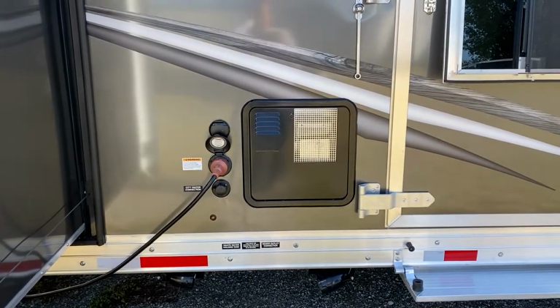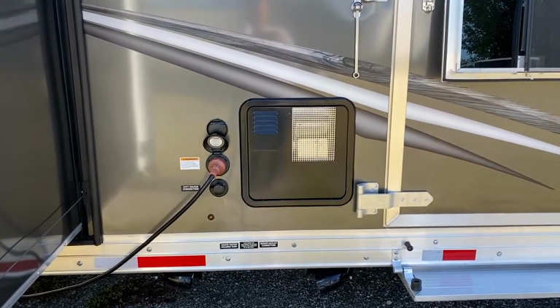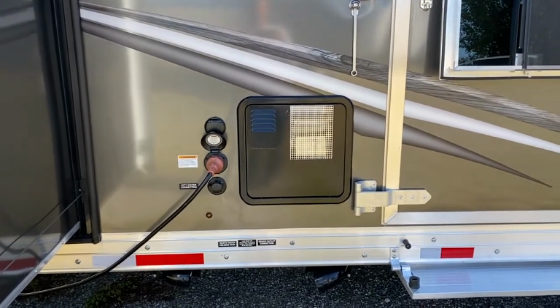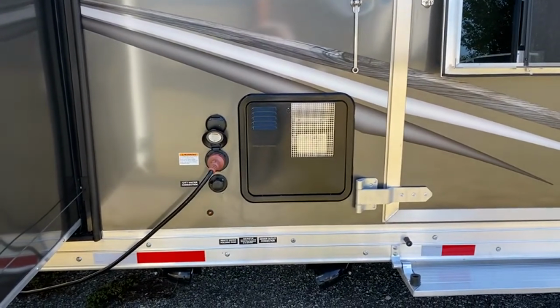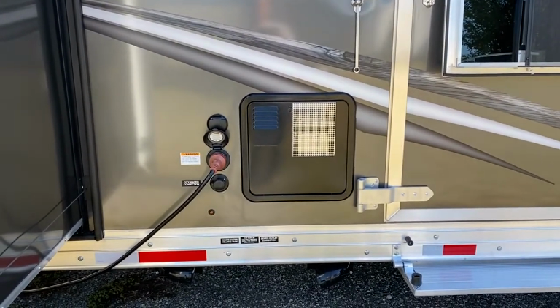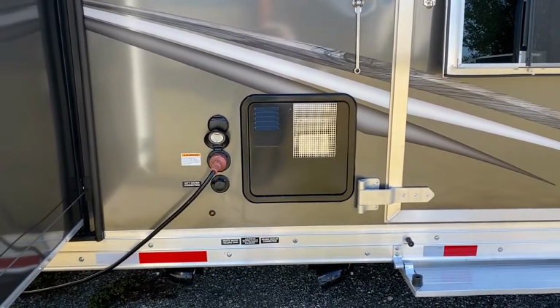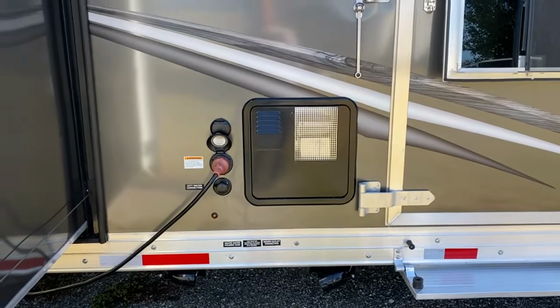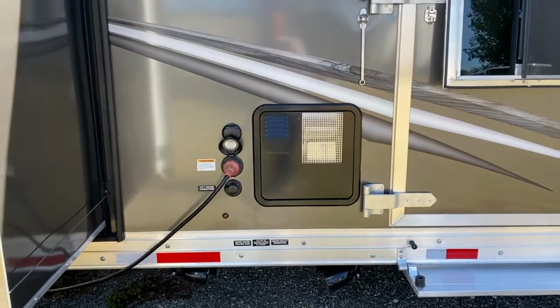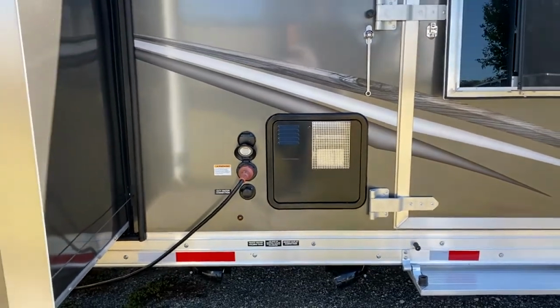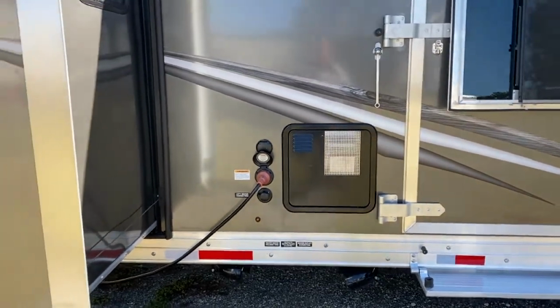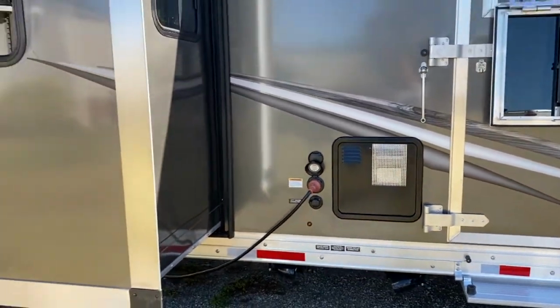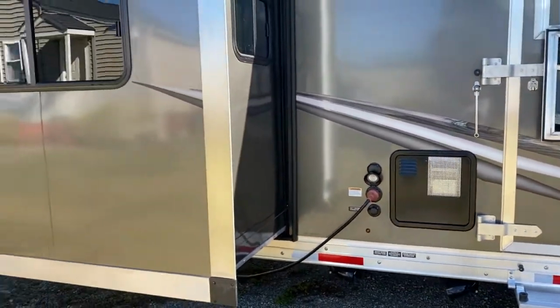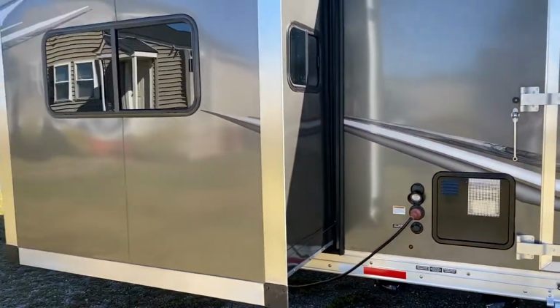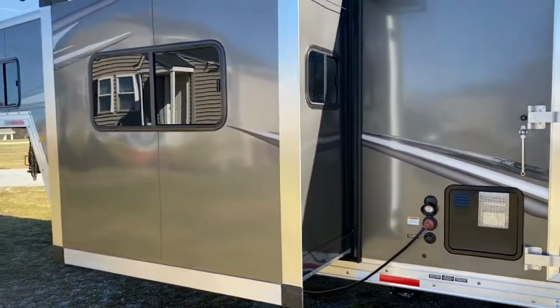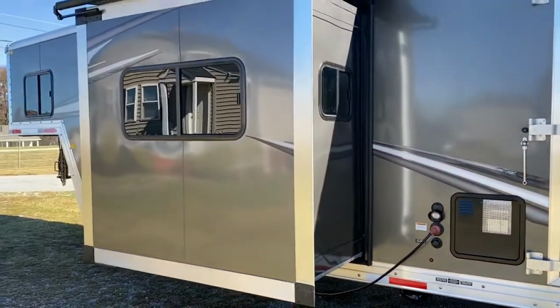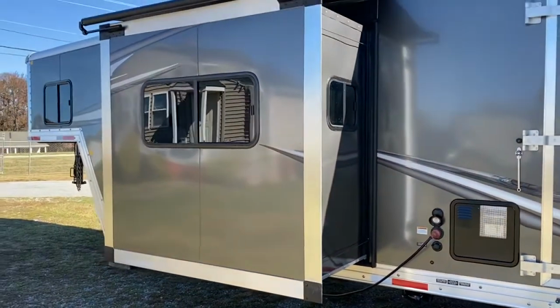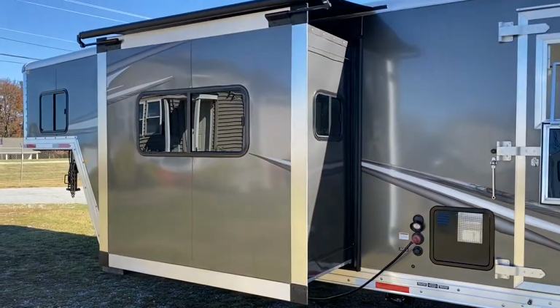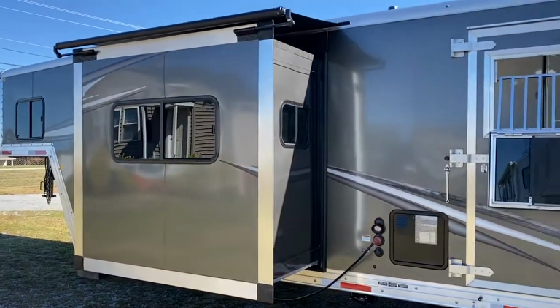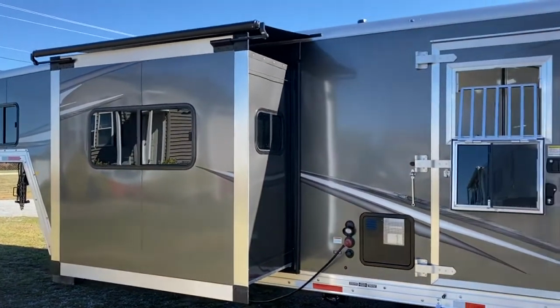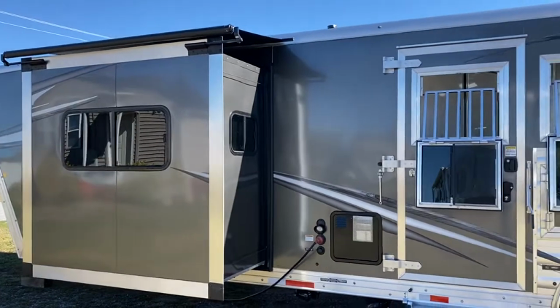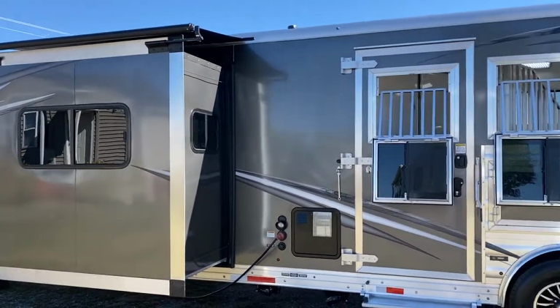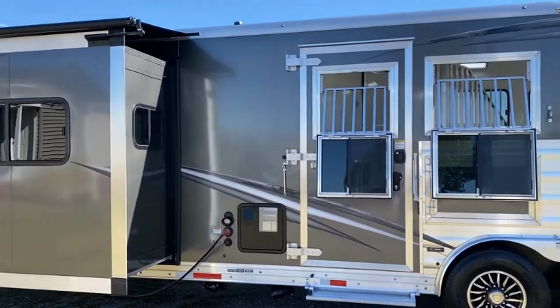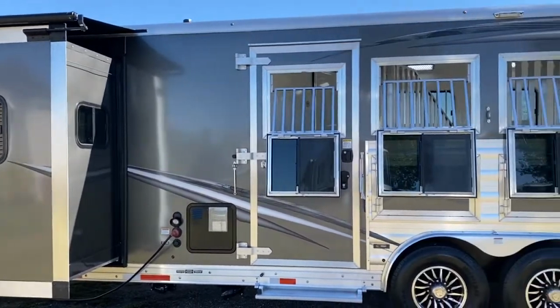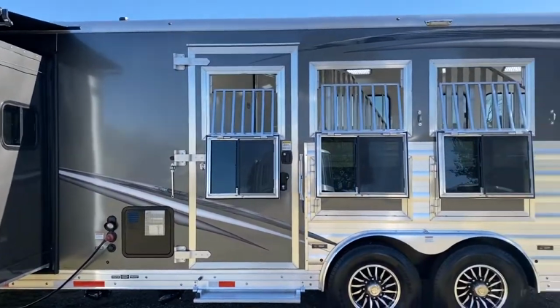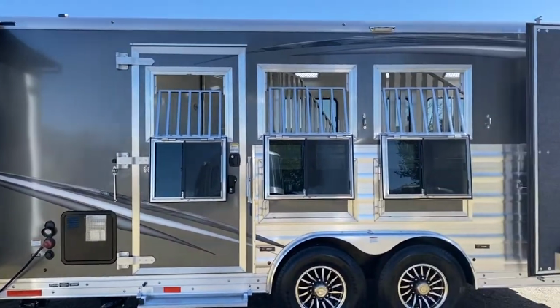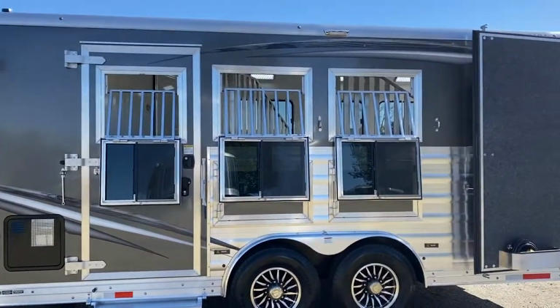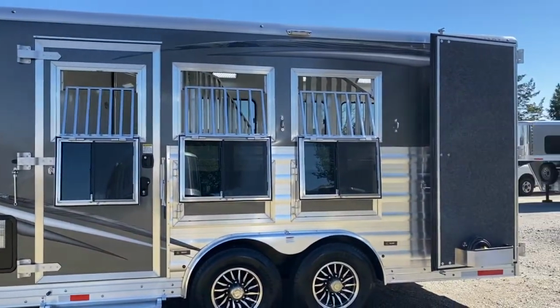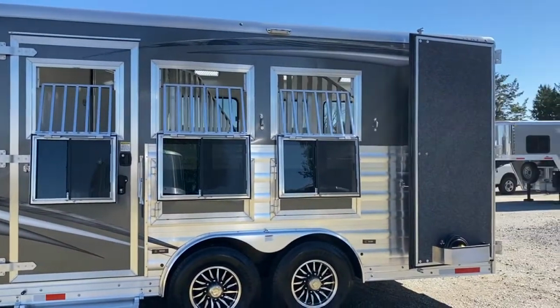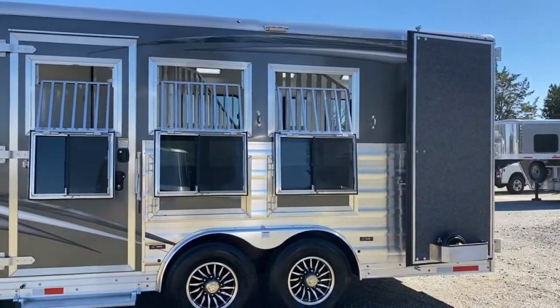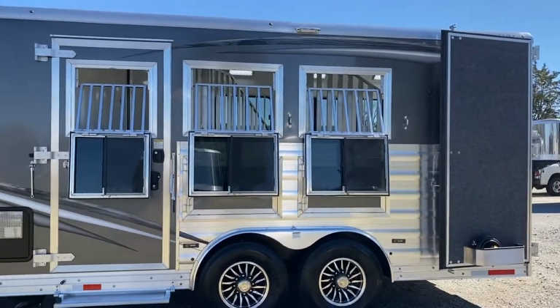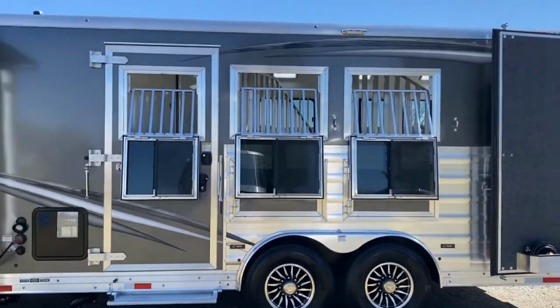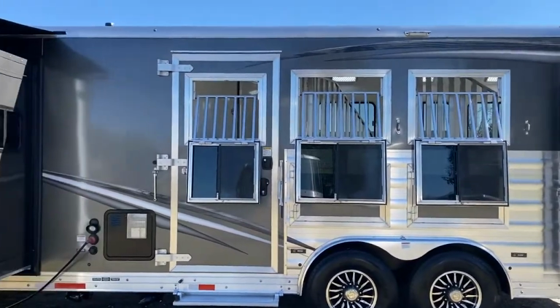I upgraded the hot water heater to a 10-gallon hot water tank. I also upgraded the air conditioning in this unit from 13,500 to 15,000 BTU.